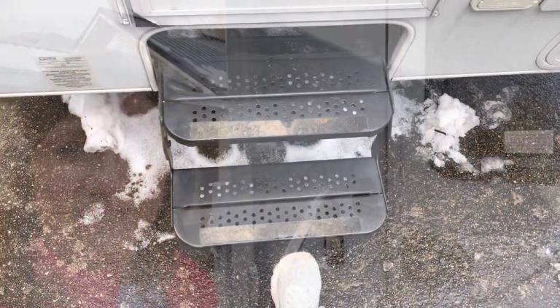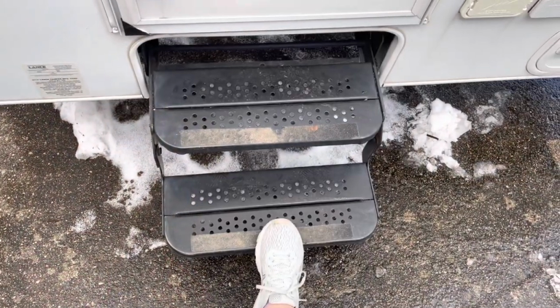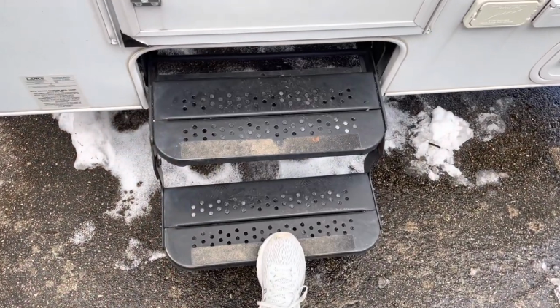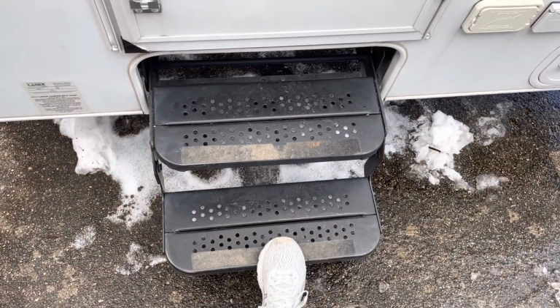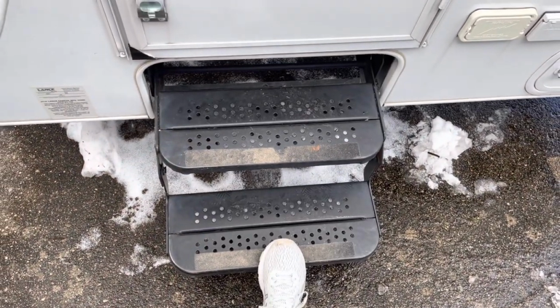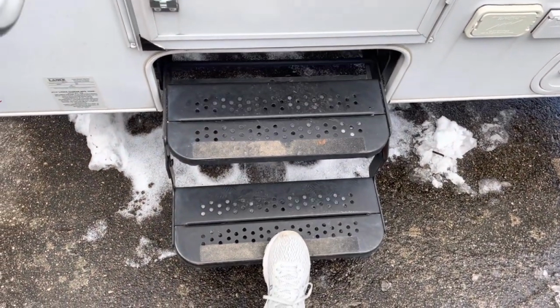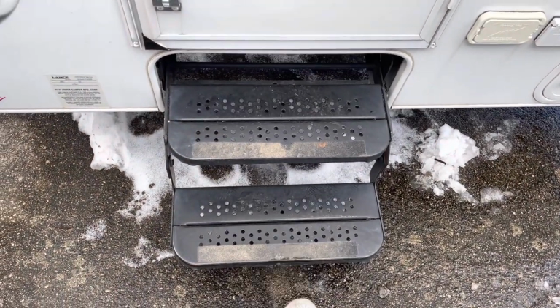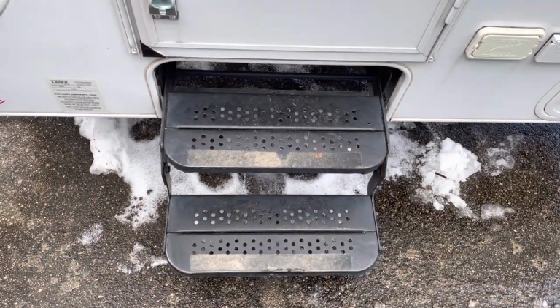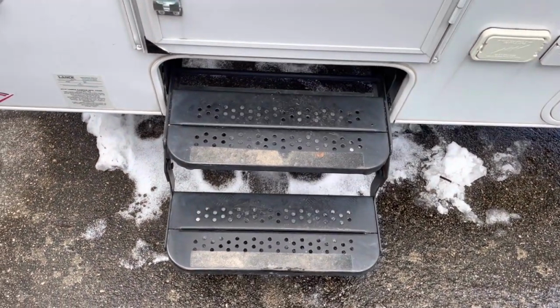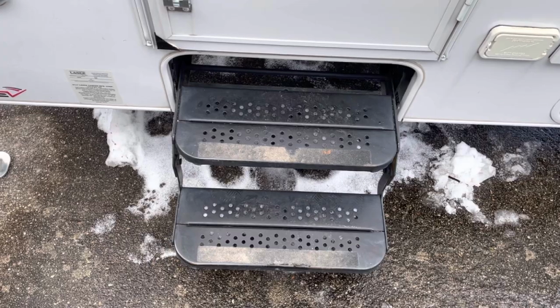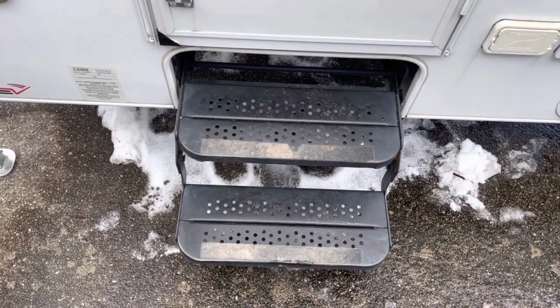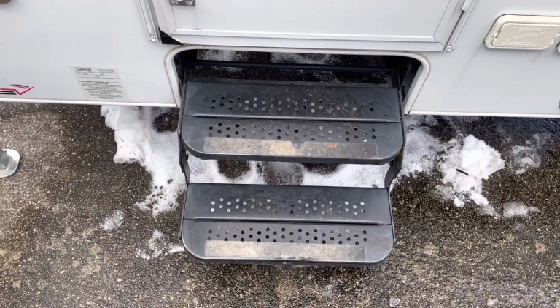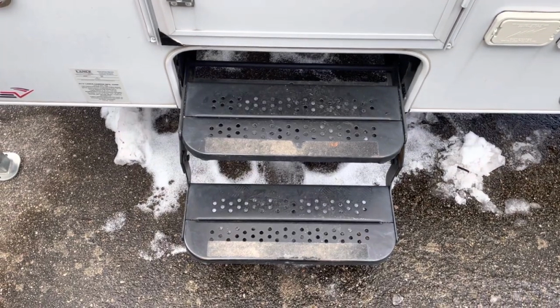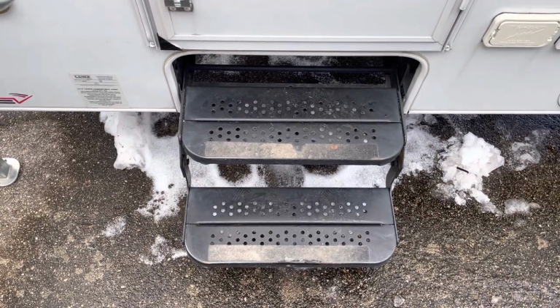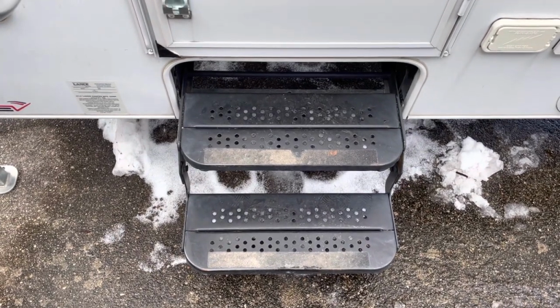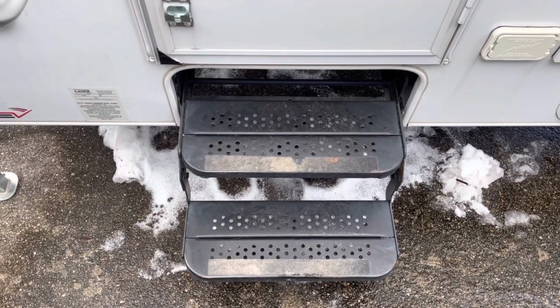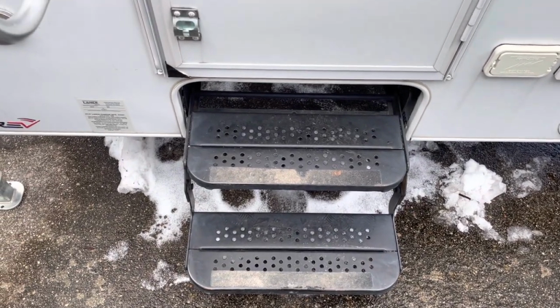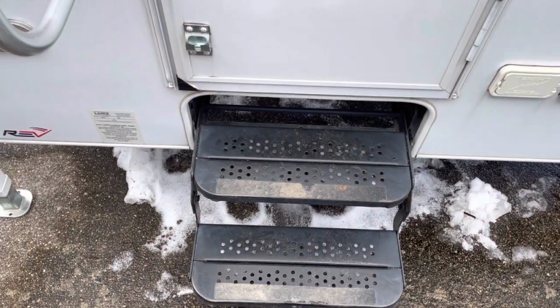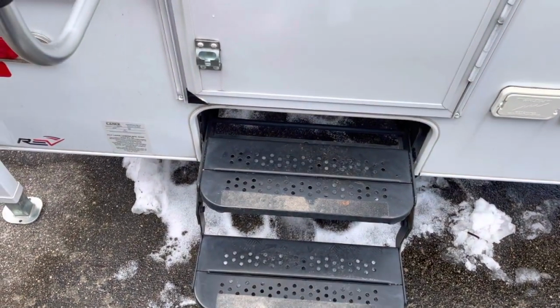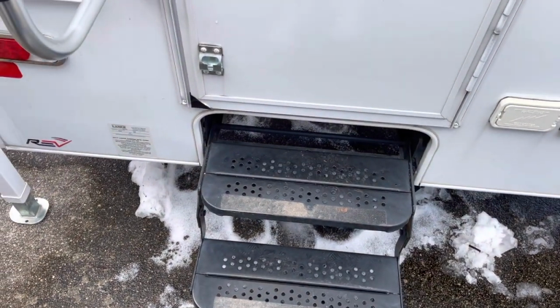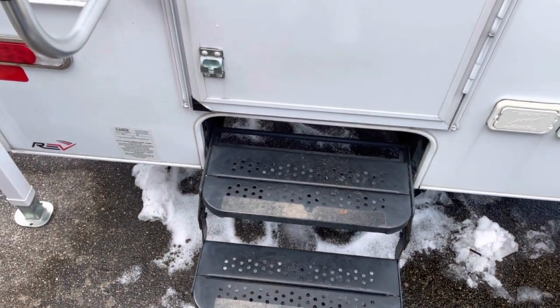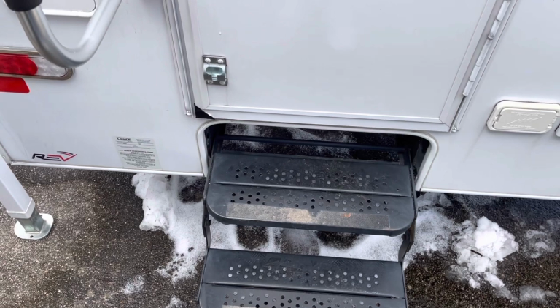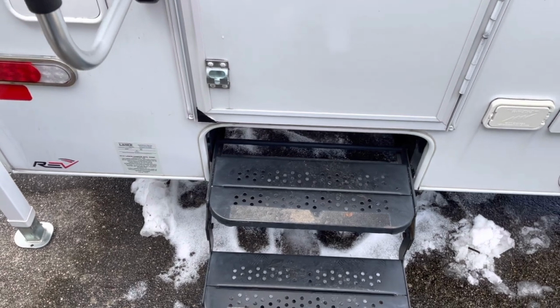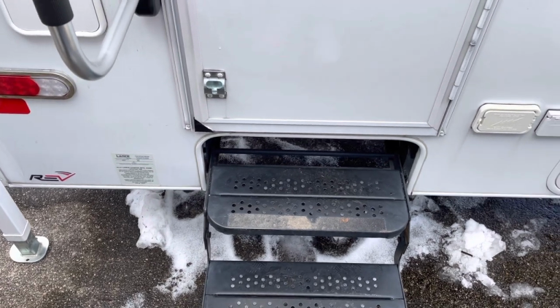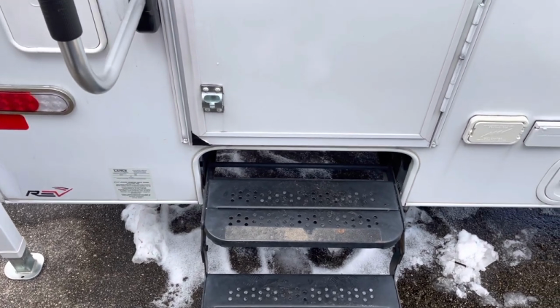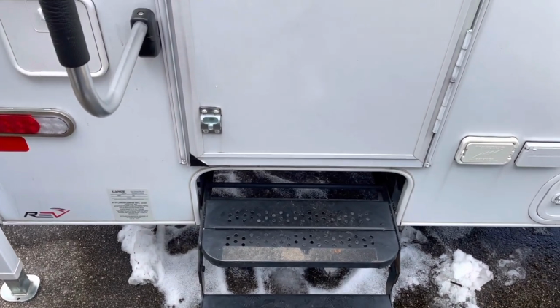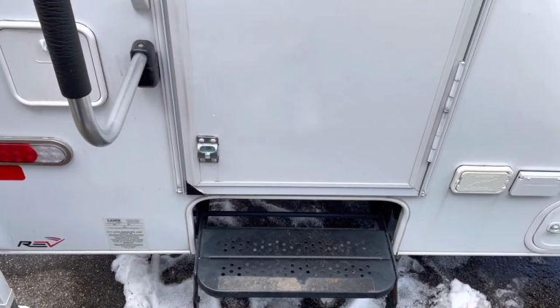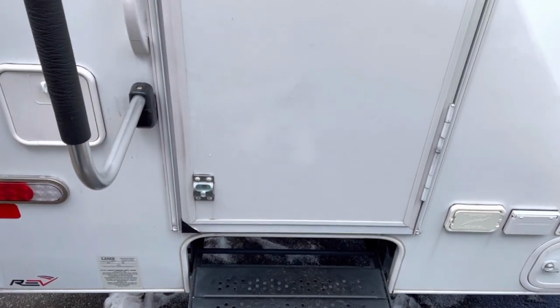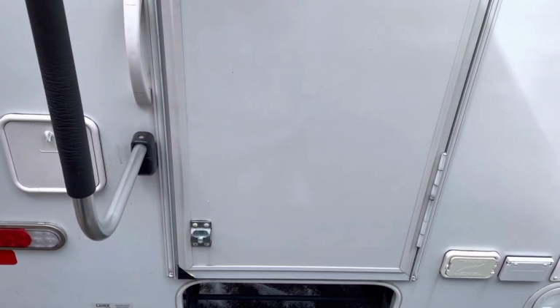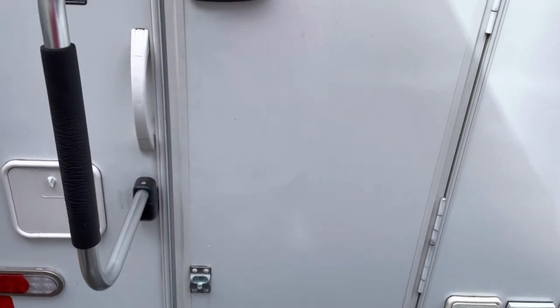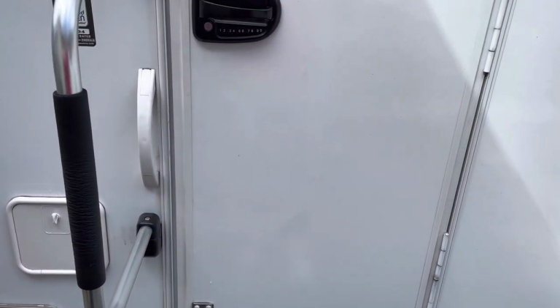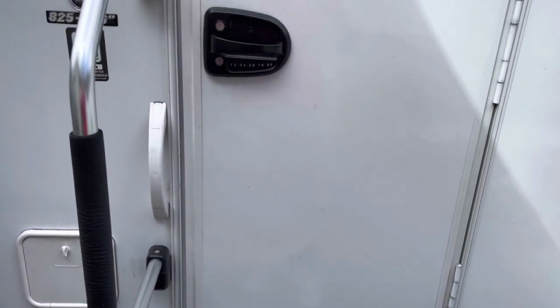It did come with some stairs. However, when it's up on our truck, it is a little bit high of a step to get into the truck camper. So we're going to order another set with a few more stairs just to make it easier to get in.